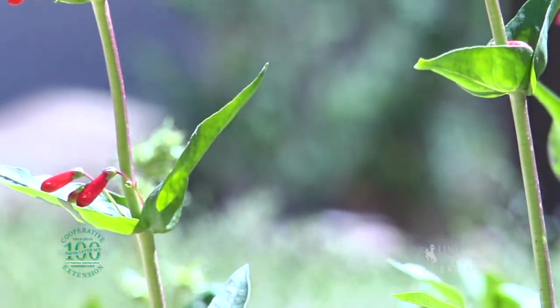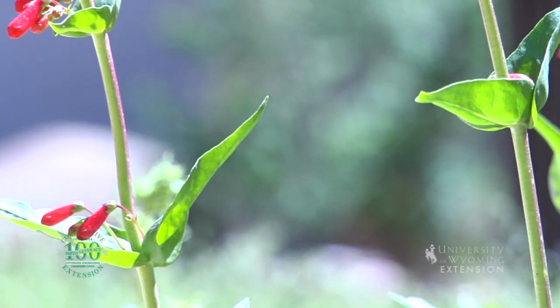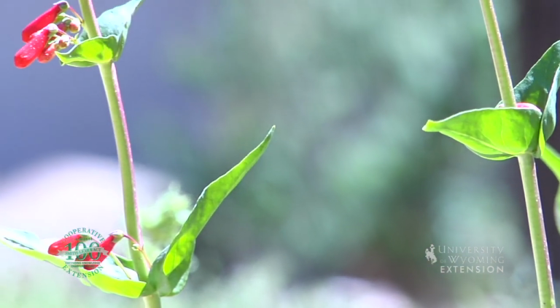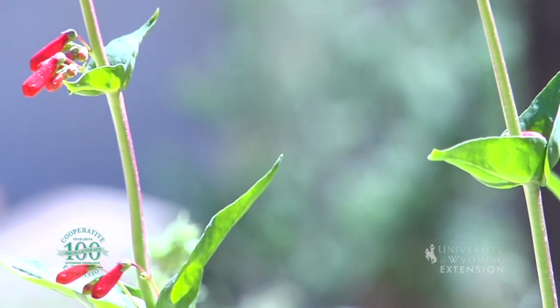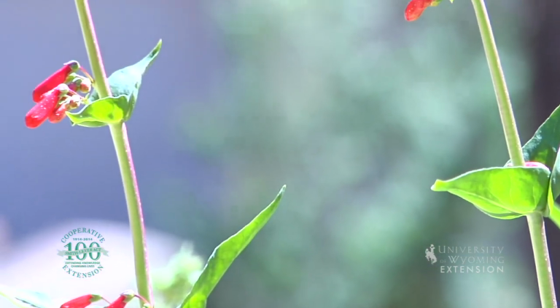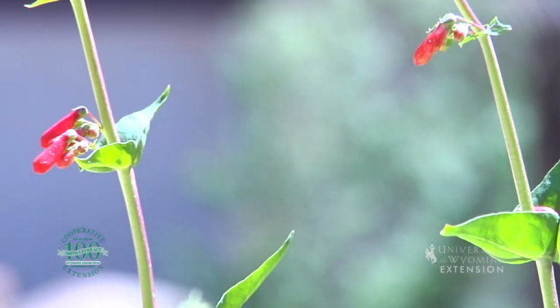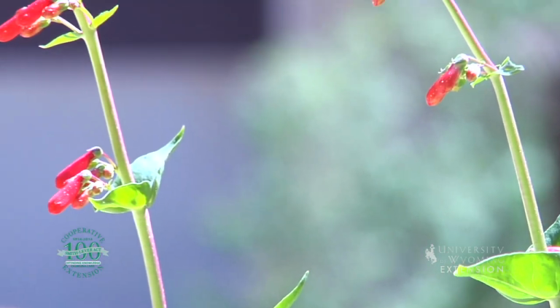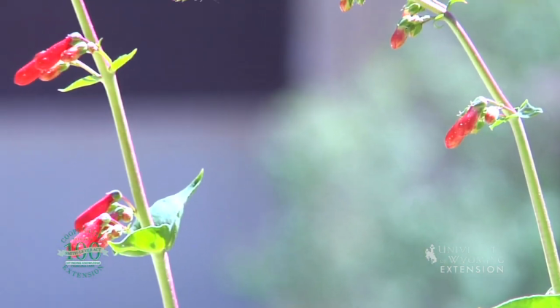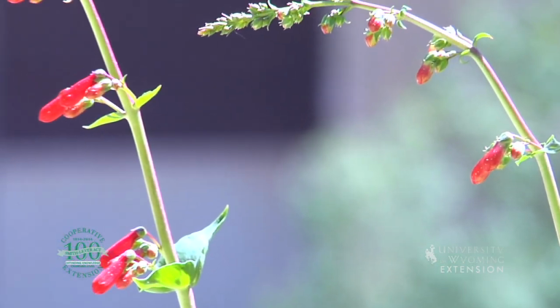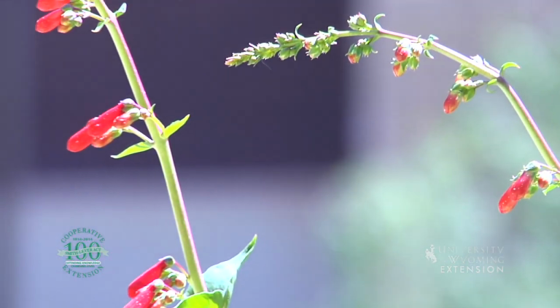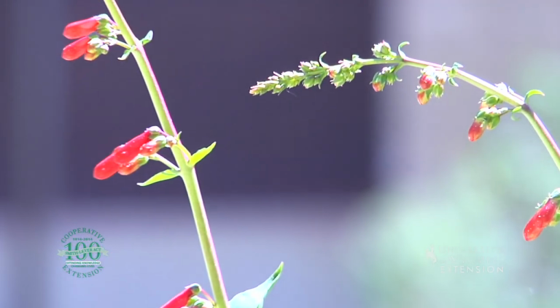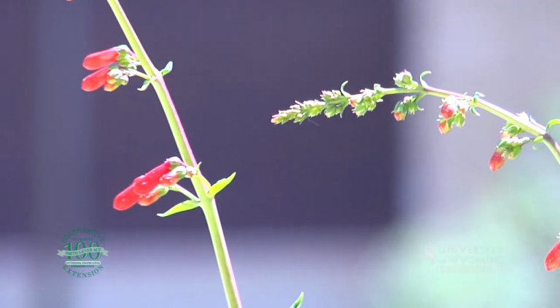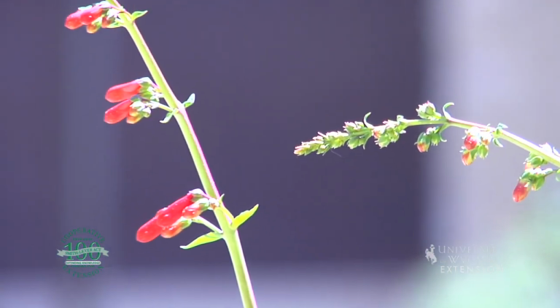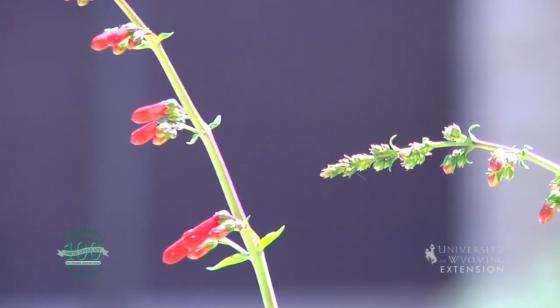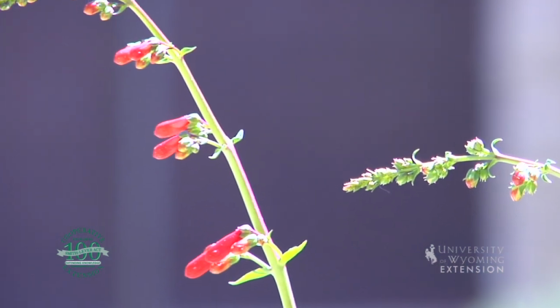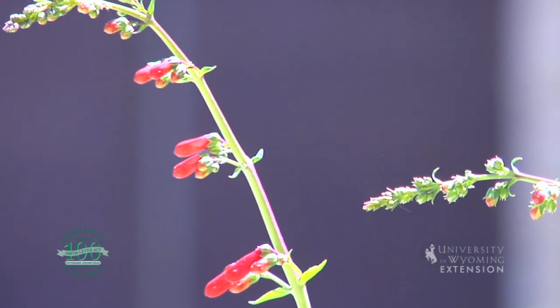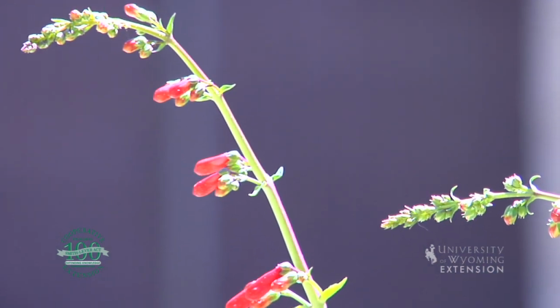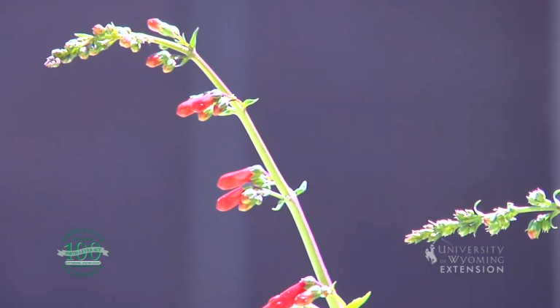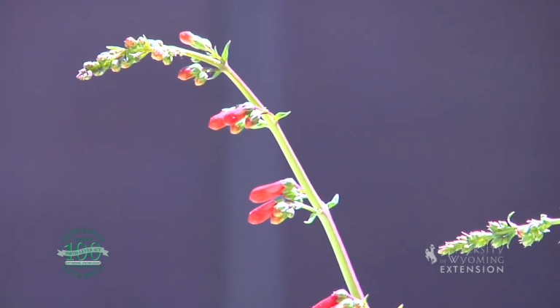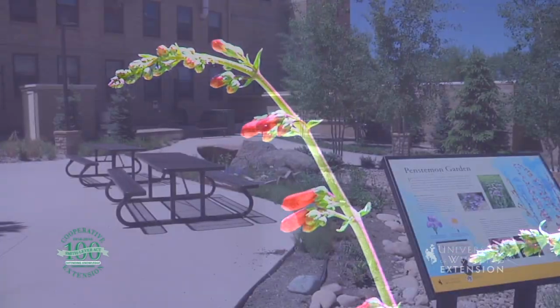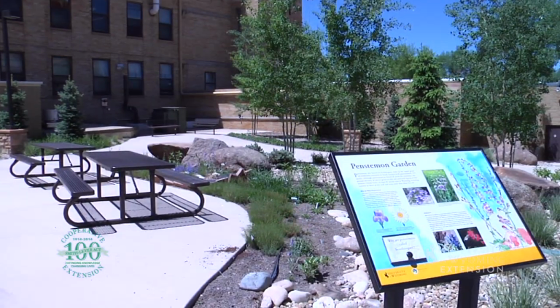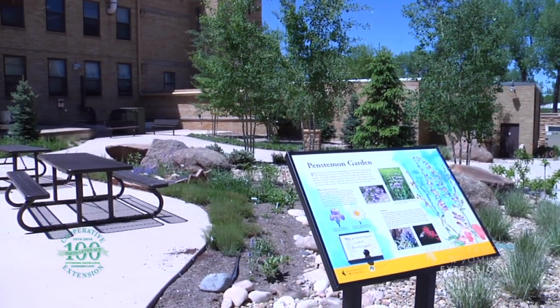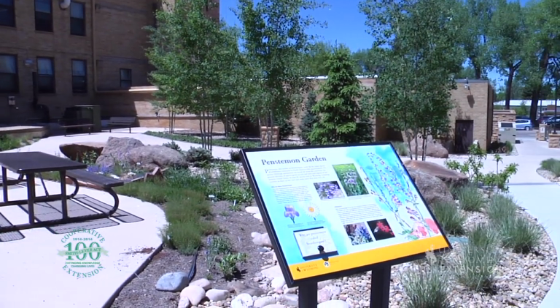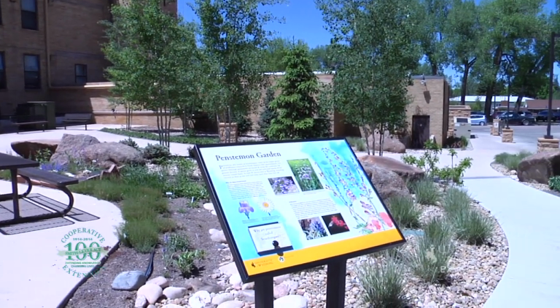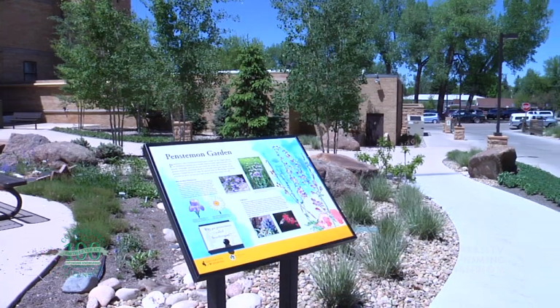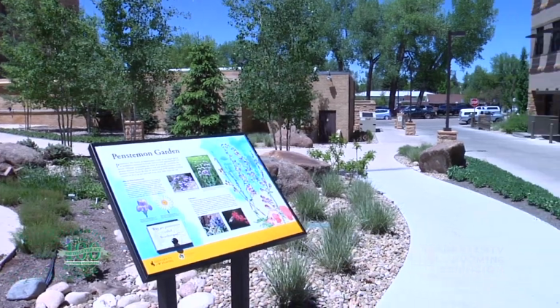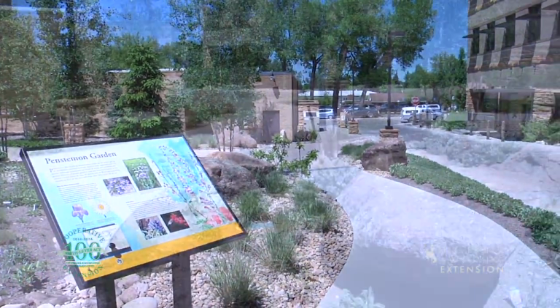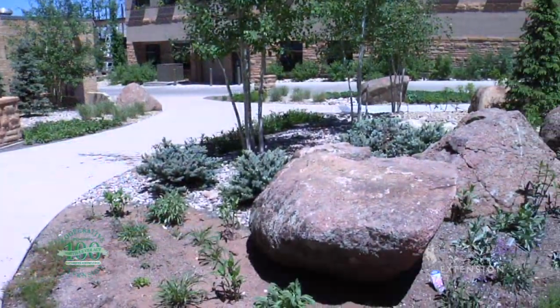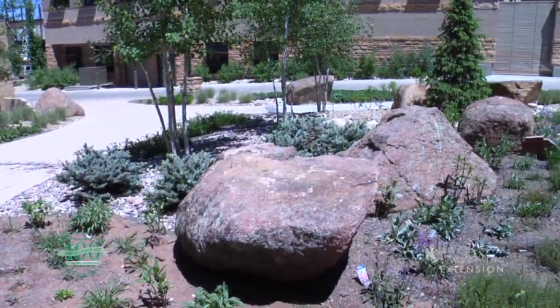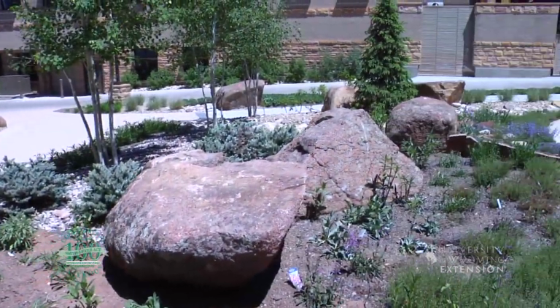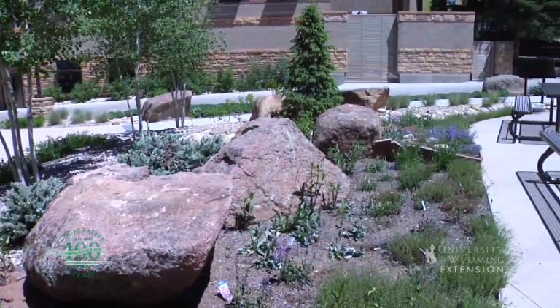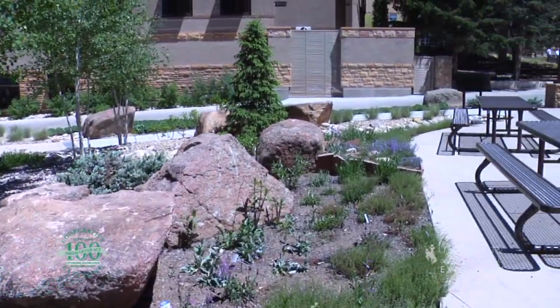Penstemons can grow in a variety of soils, even areas that seem quite inhospitable and harsh. Penstemons are also a popular garden ornamental around the world. With the proper conditions, this plant is known to survive with relatively little care.